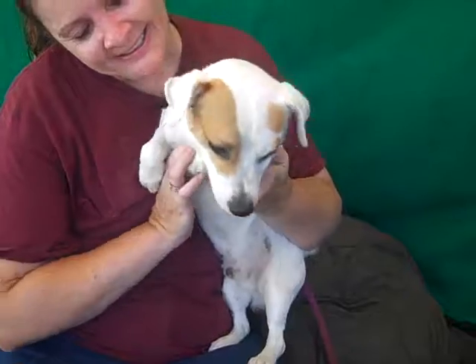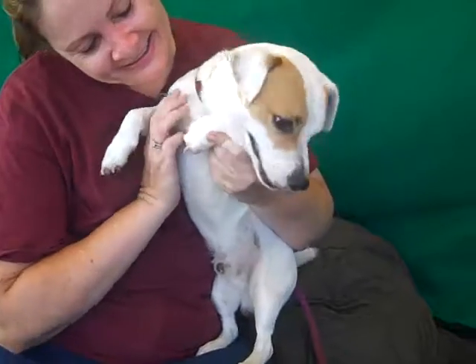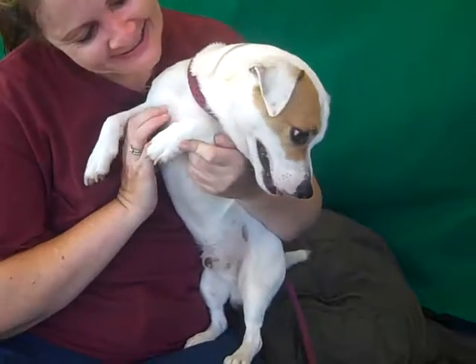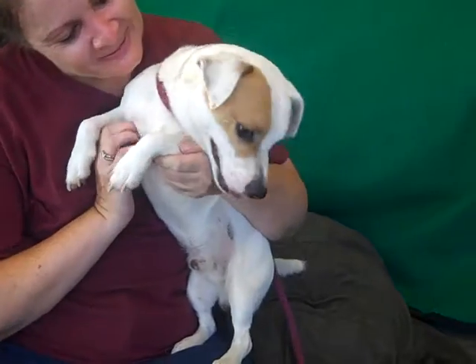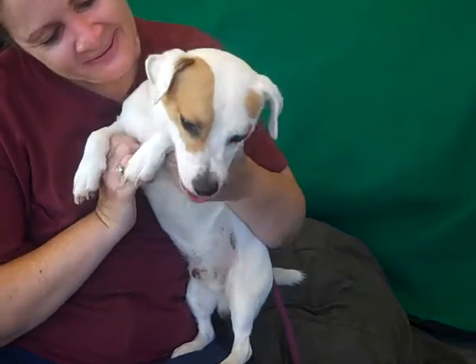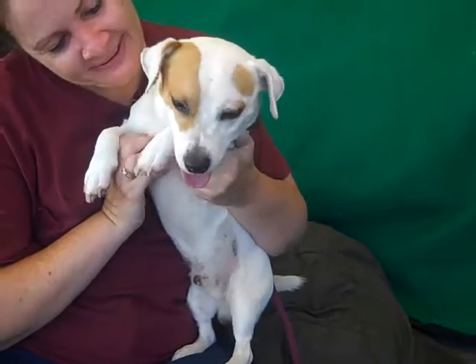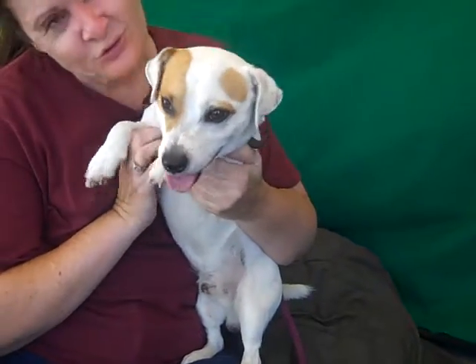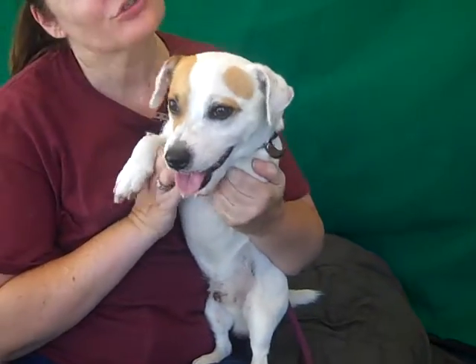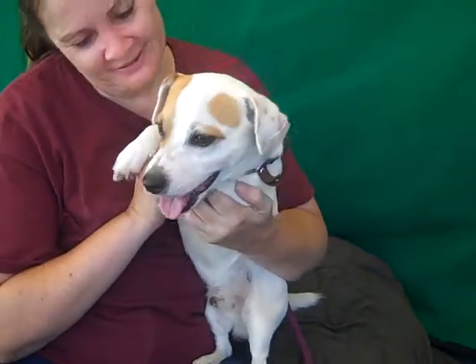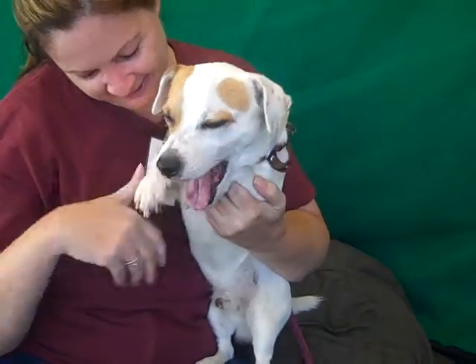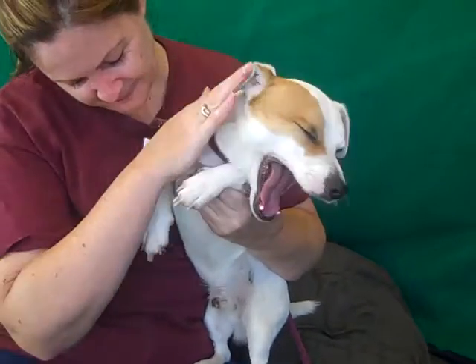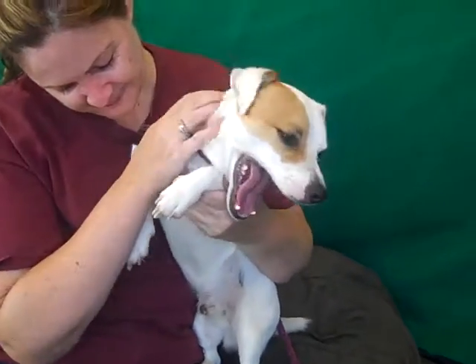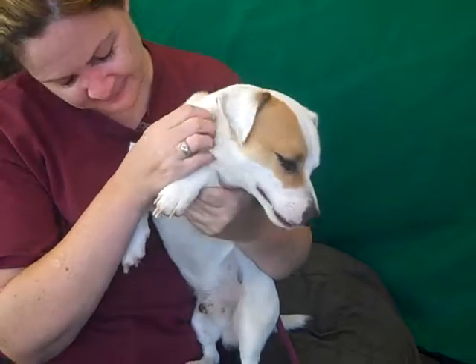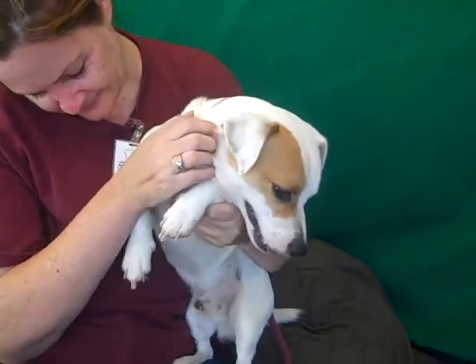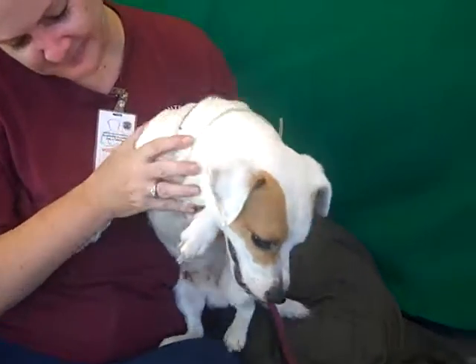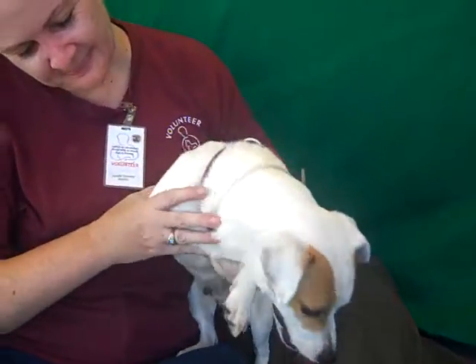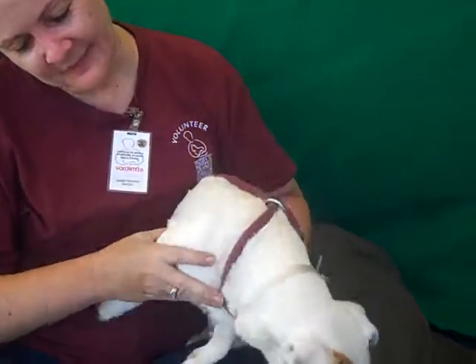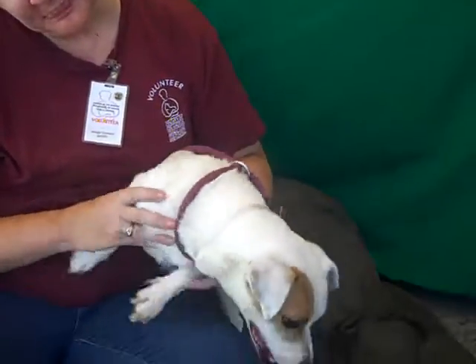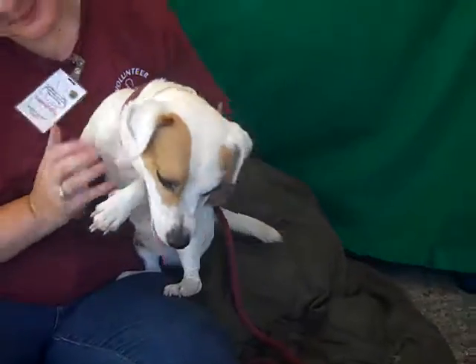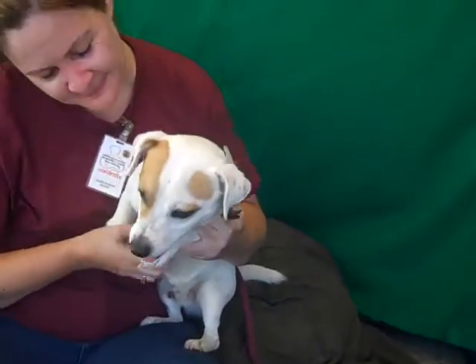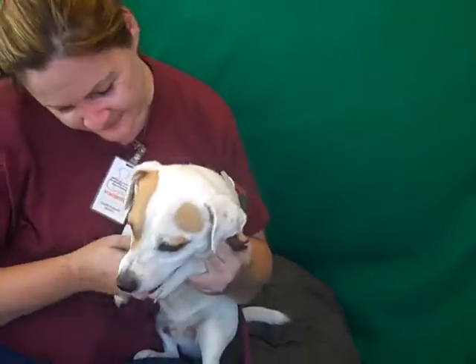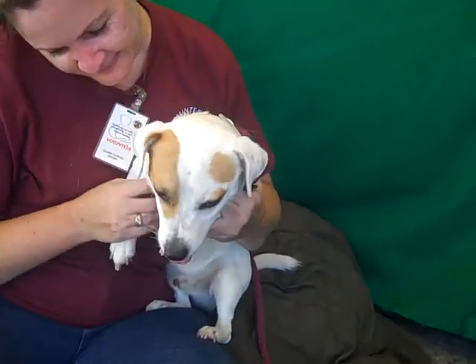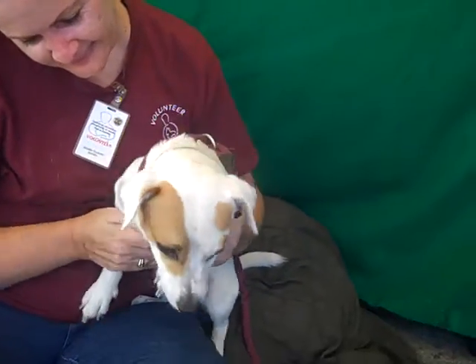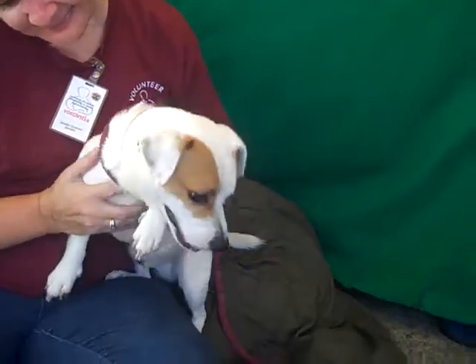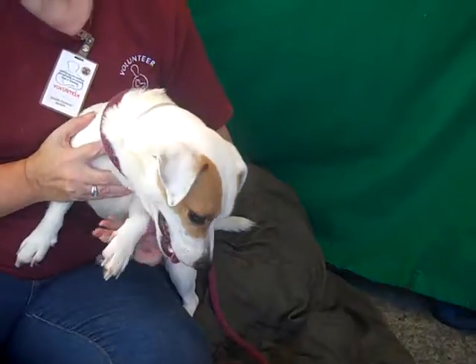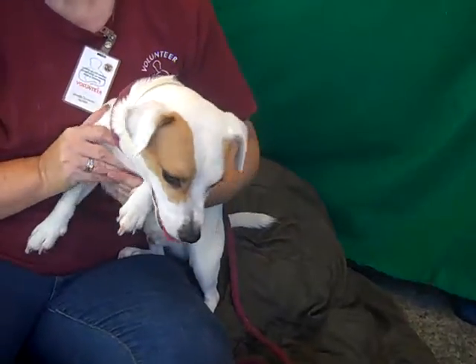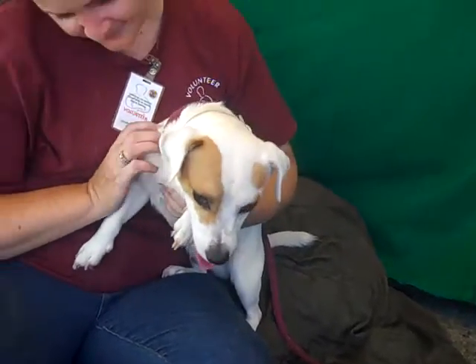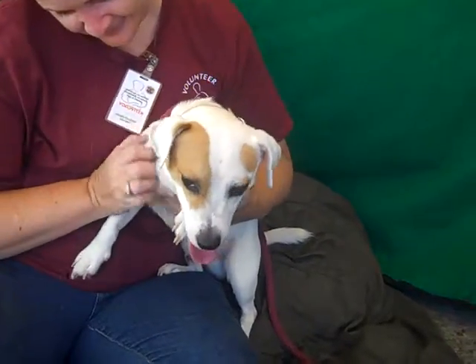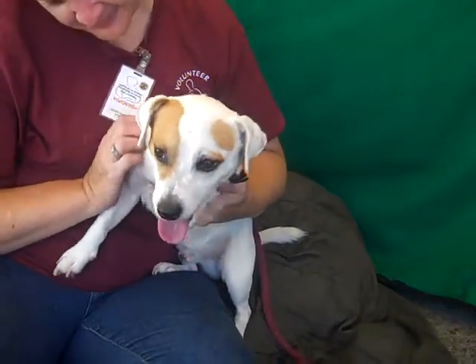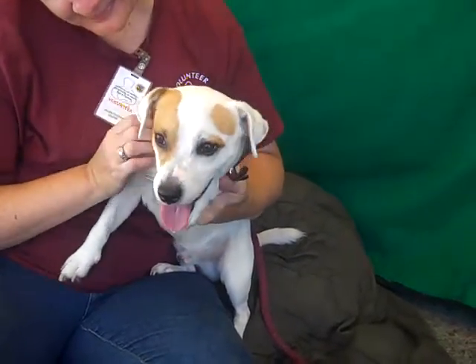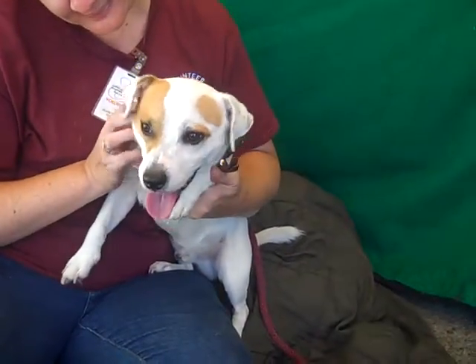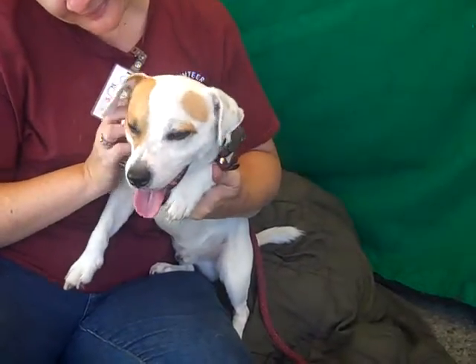This is Monroe, and Monroe's ID number here at the Baldwin Park Shelter is A4863166. He is a little male white and brown Parson Russell Terrier mix, about four years old. He came to the shelter as a stray on August 4th.